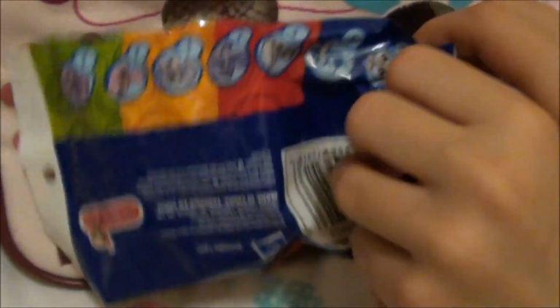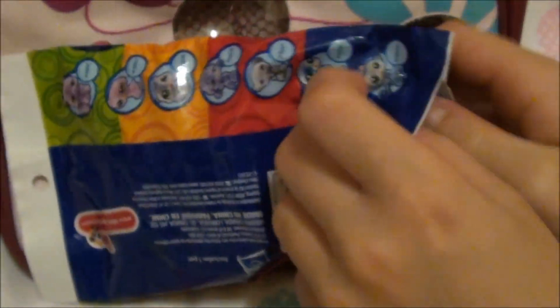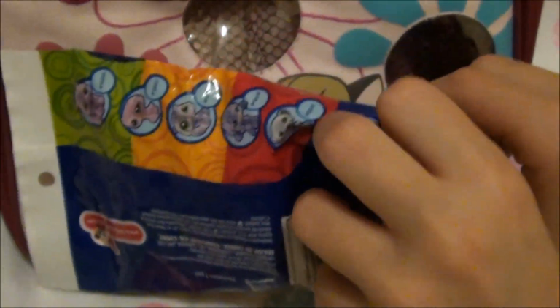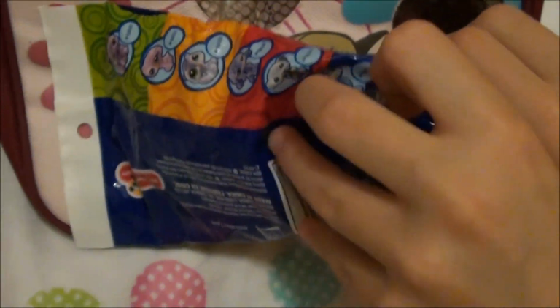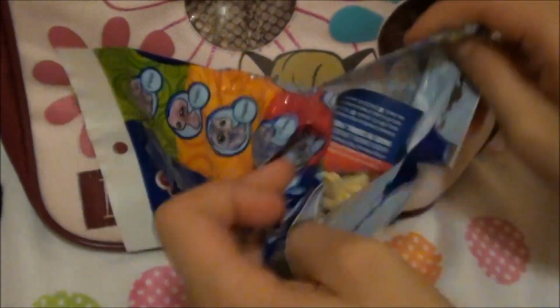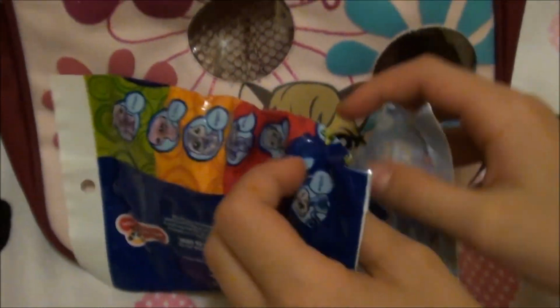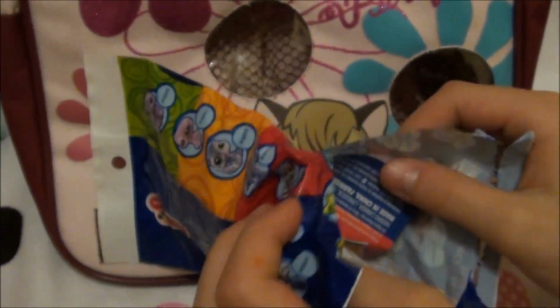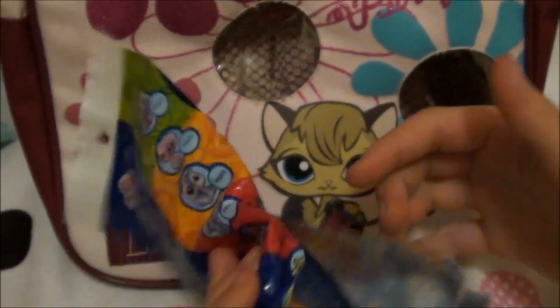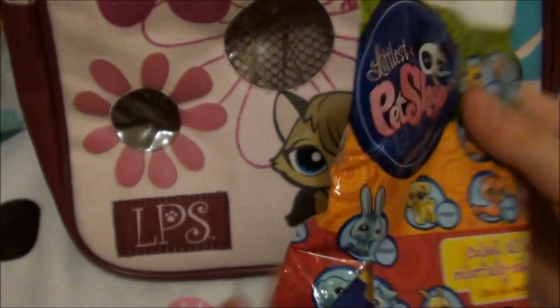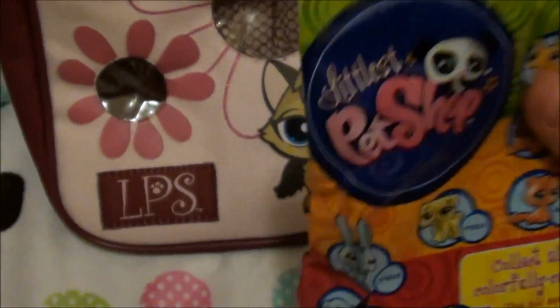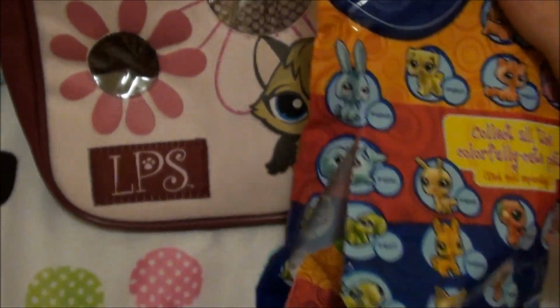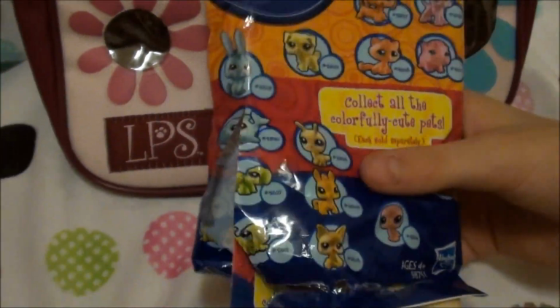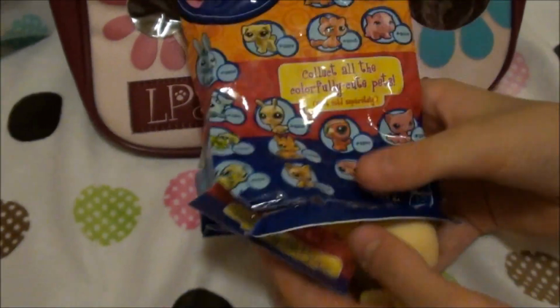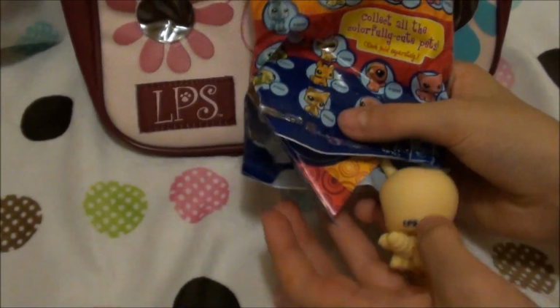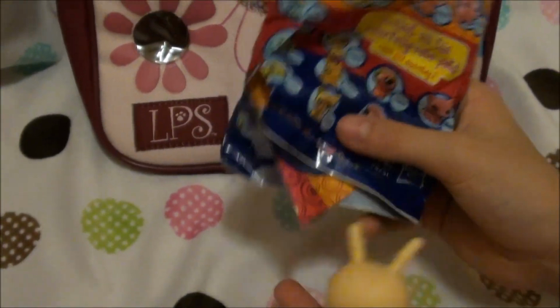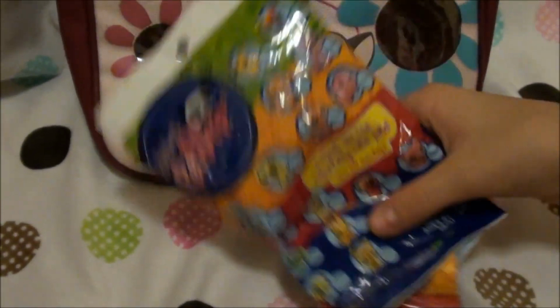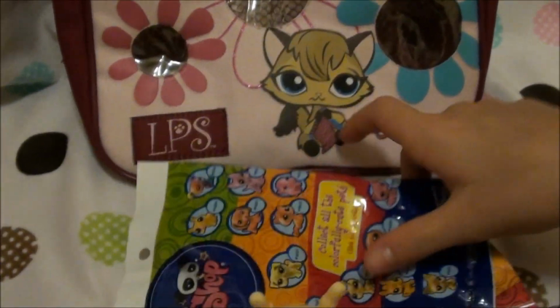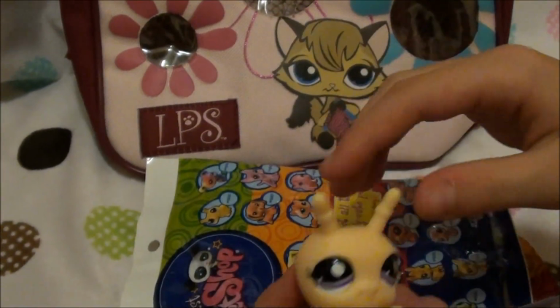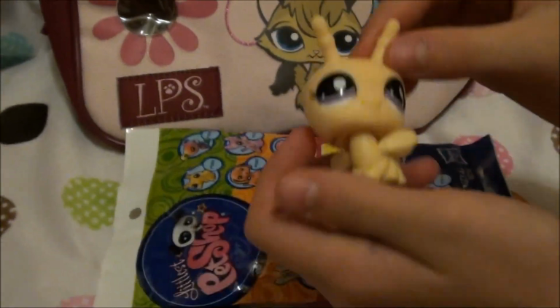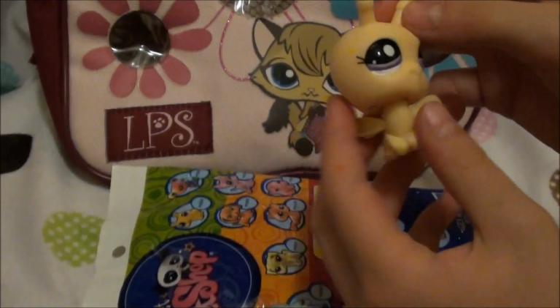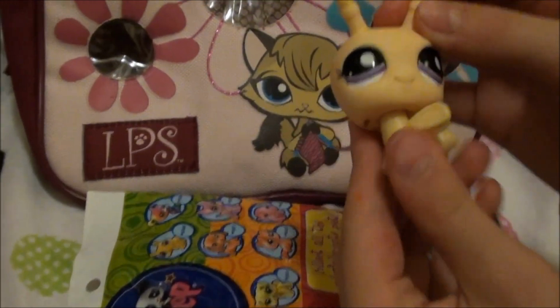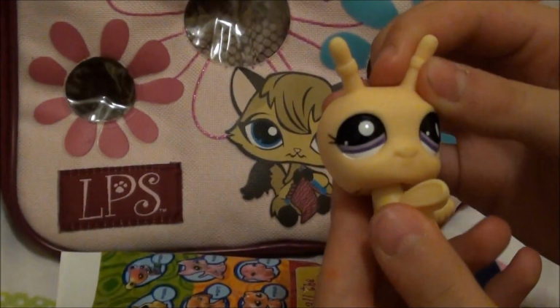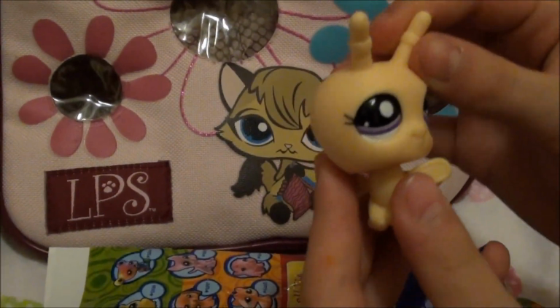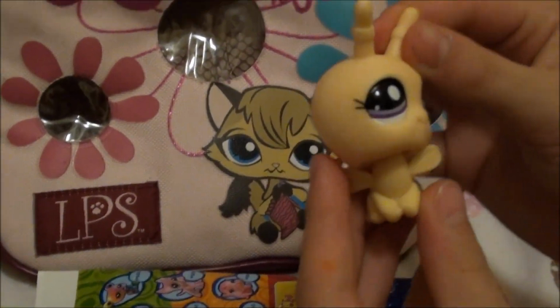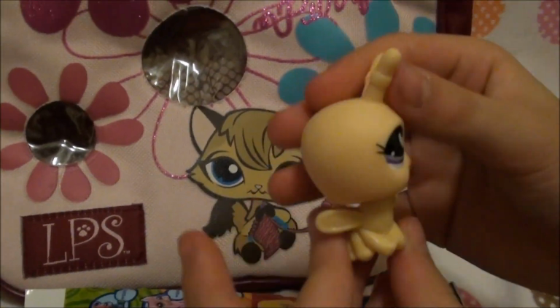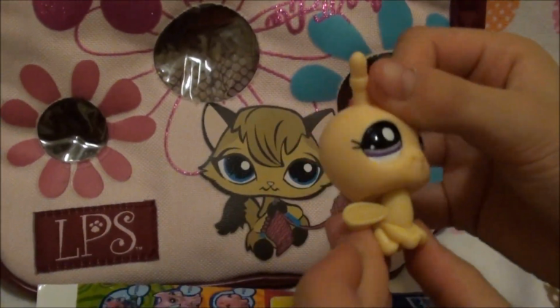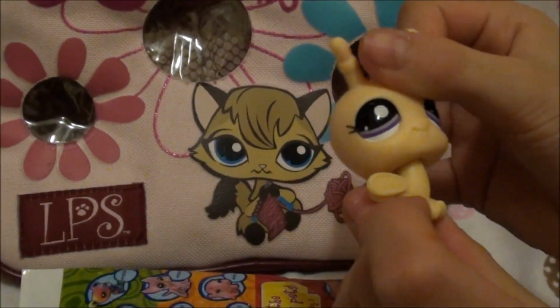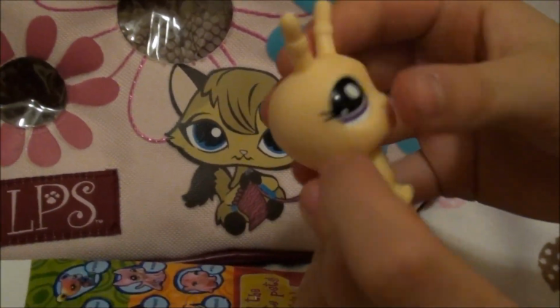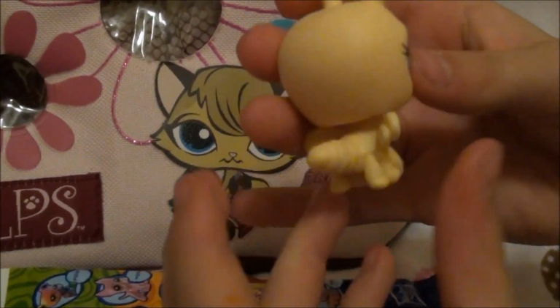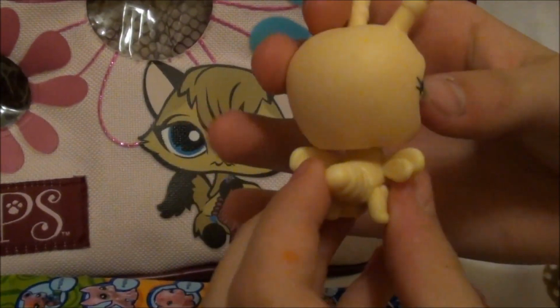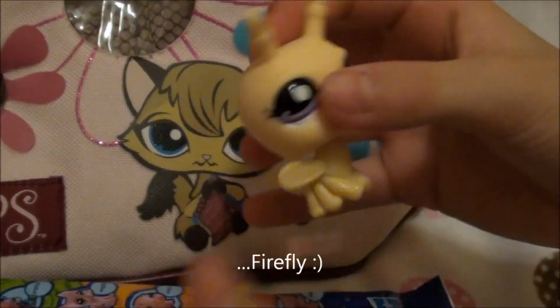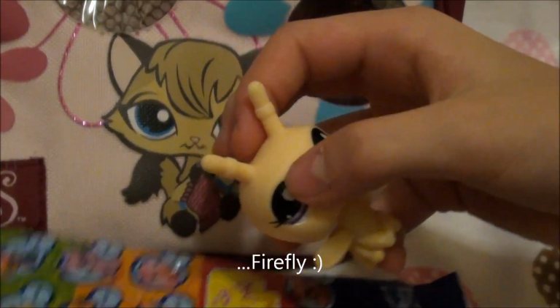Wow, that was really easy. Oh, it's like this little bee or something.